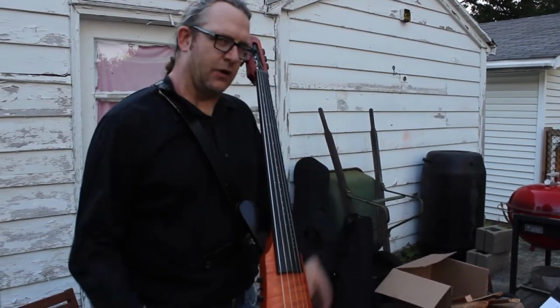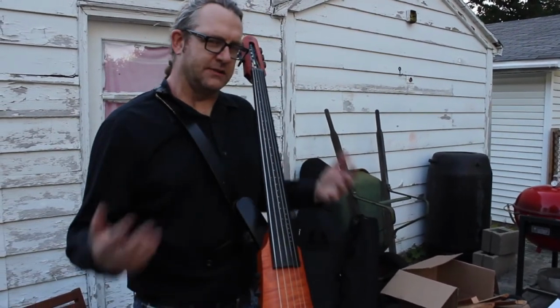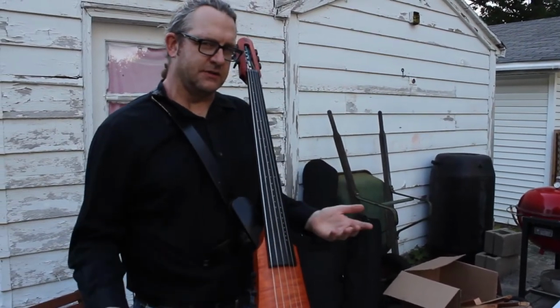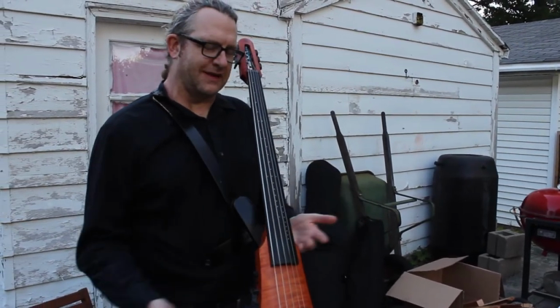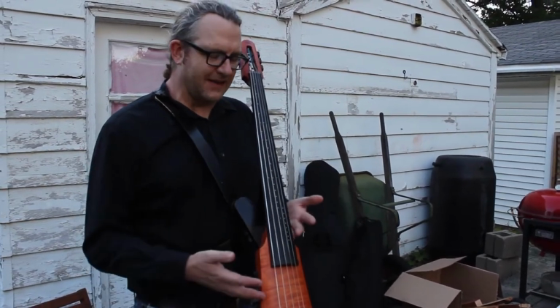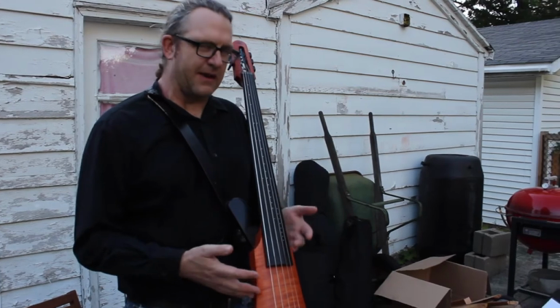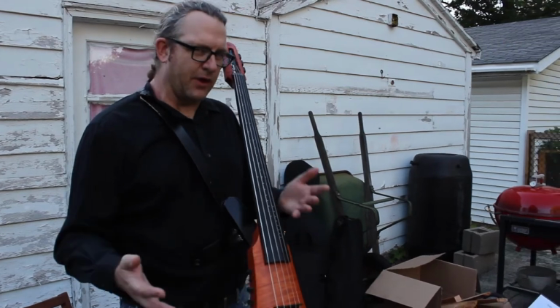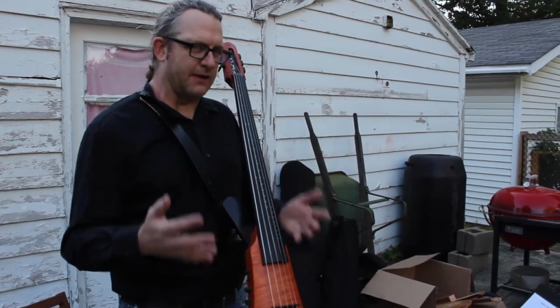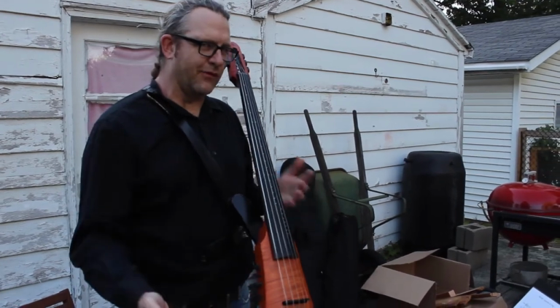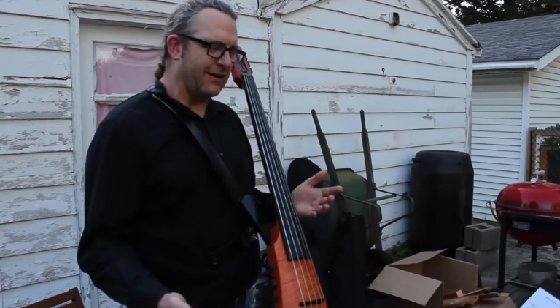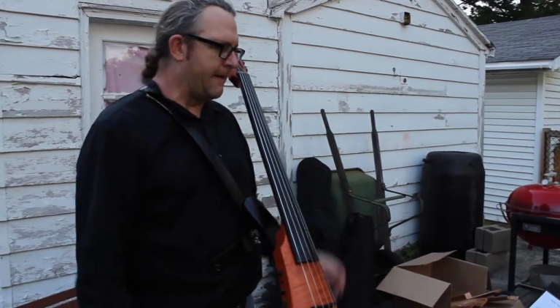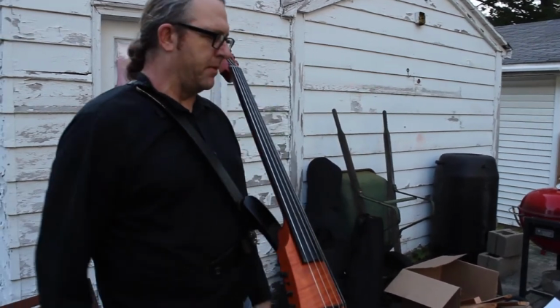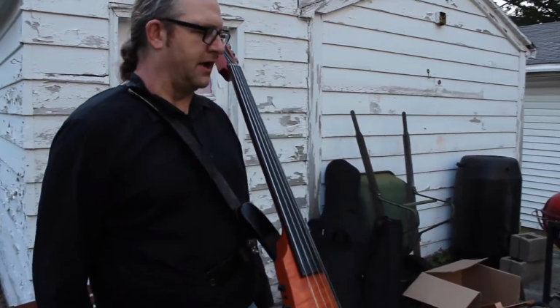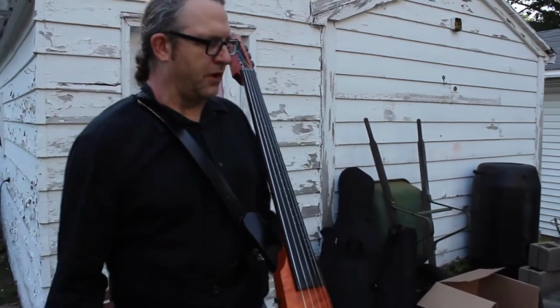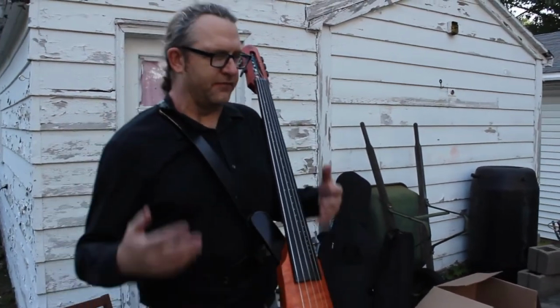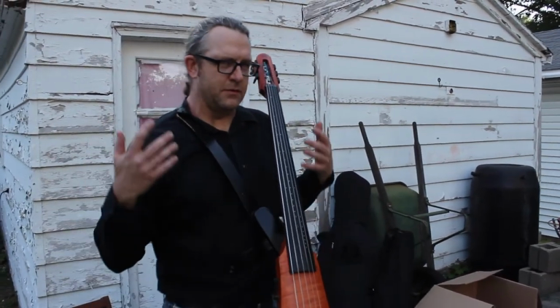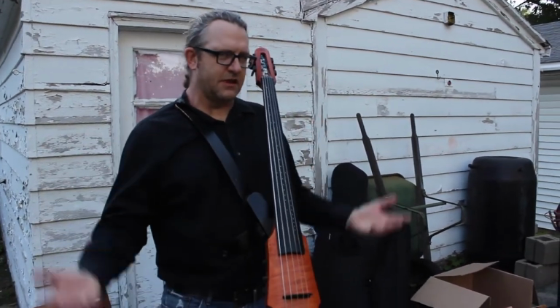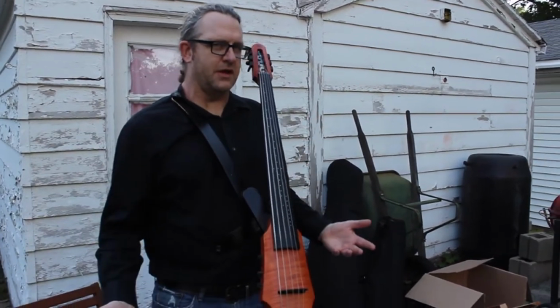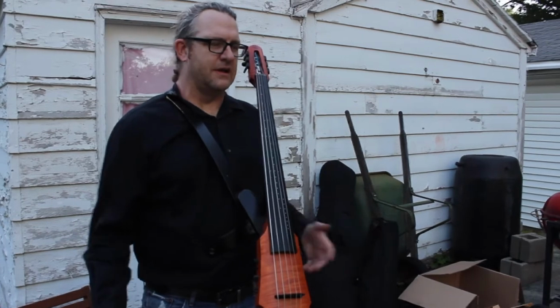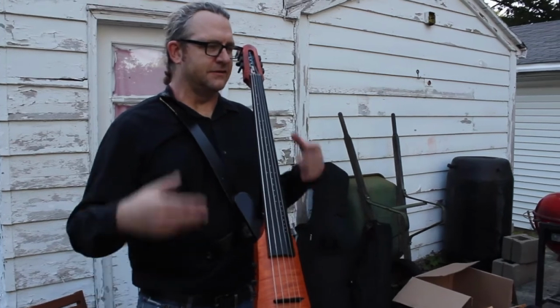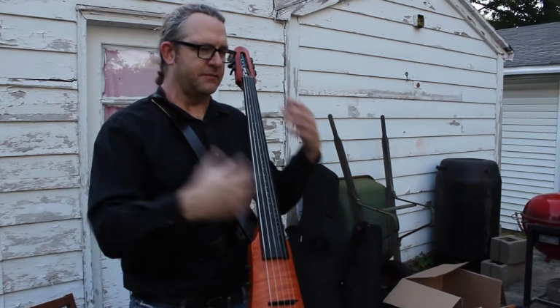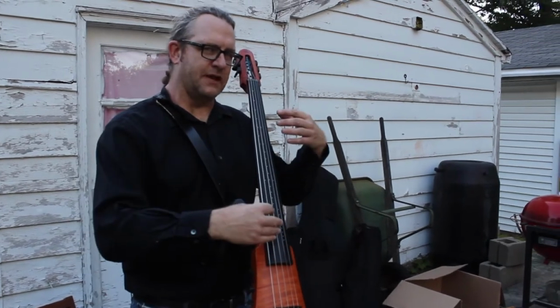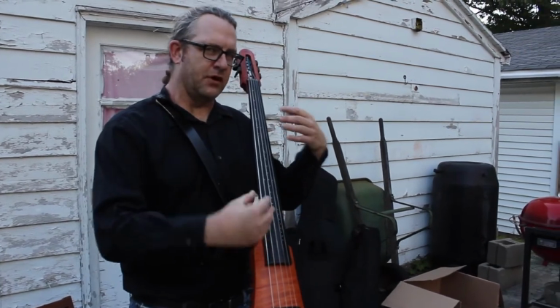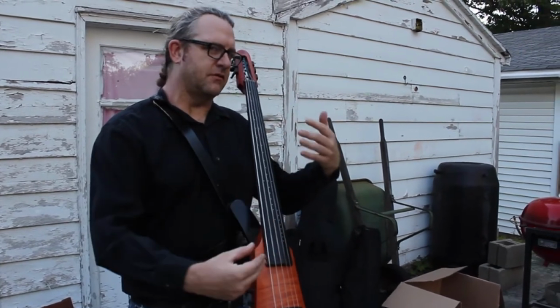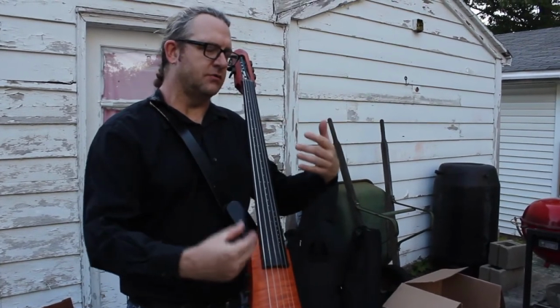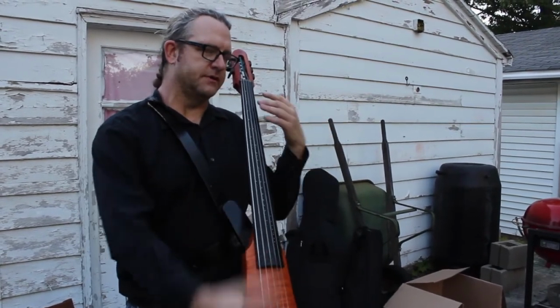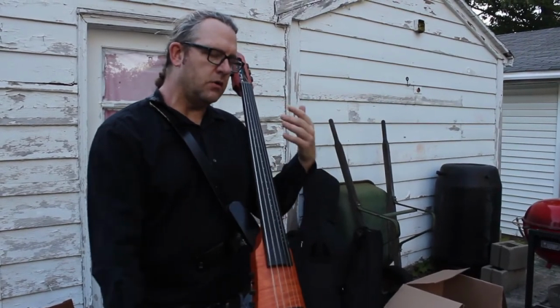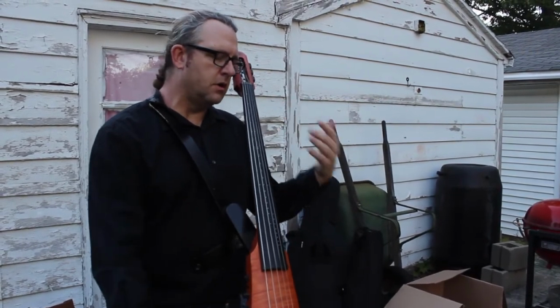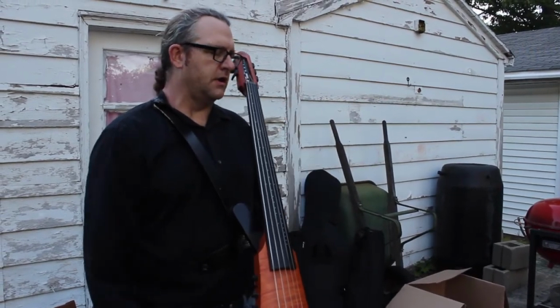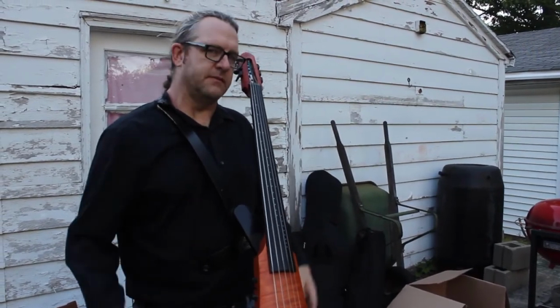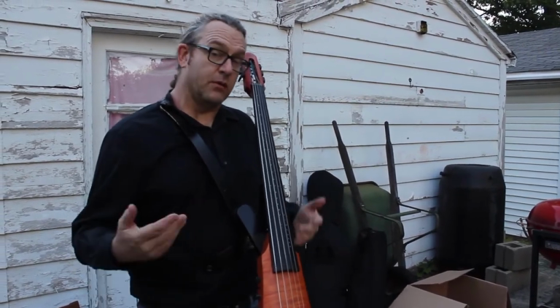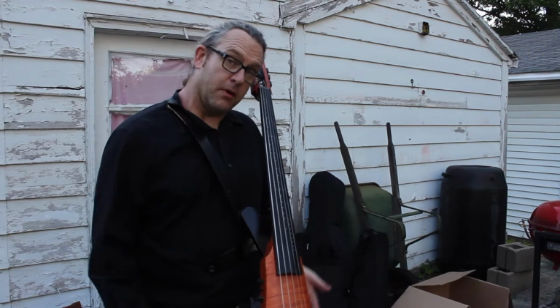What's nice about this instrument is I can stand up and play, I can move around, playing all the different music that I'm playing. Sometimes I'm plucking the strings or pizzicato, and sometimes I'm playing with my bow.